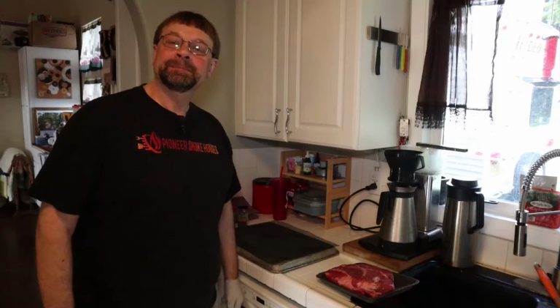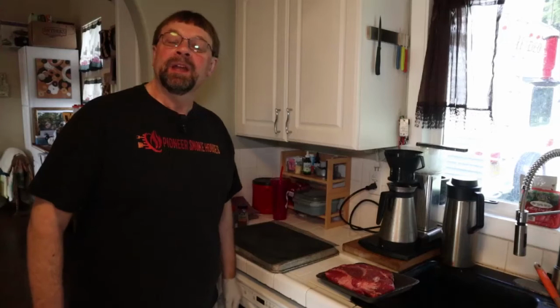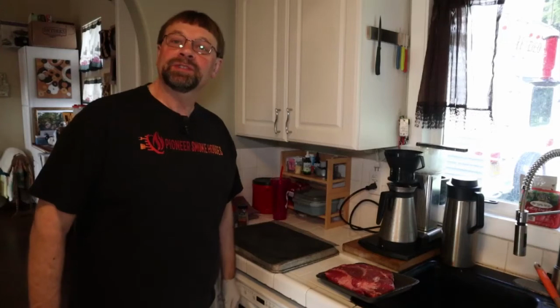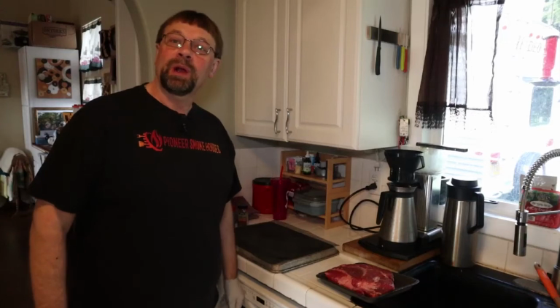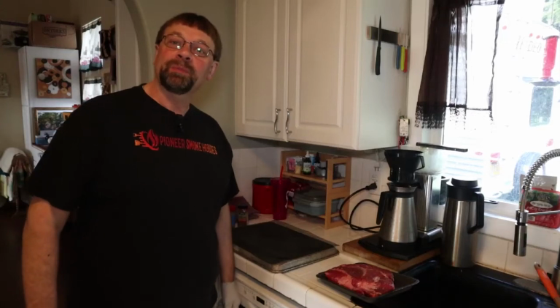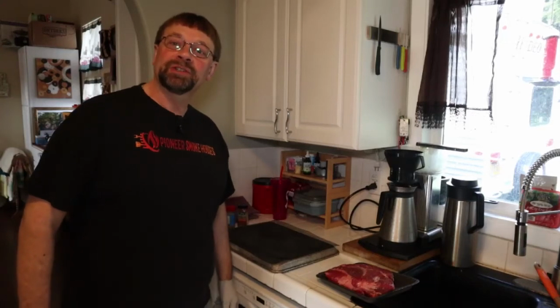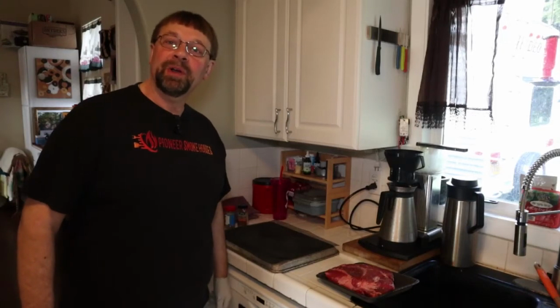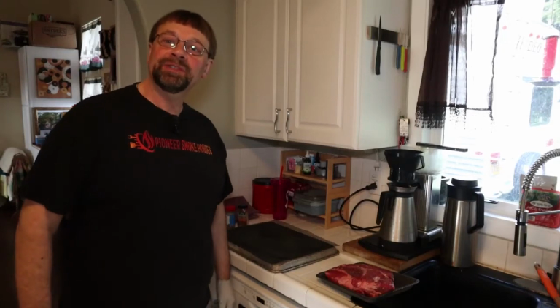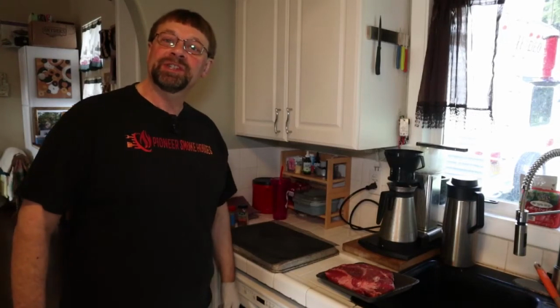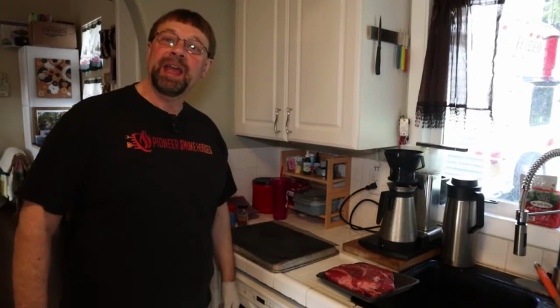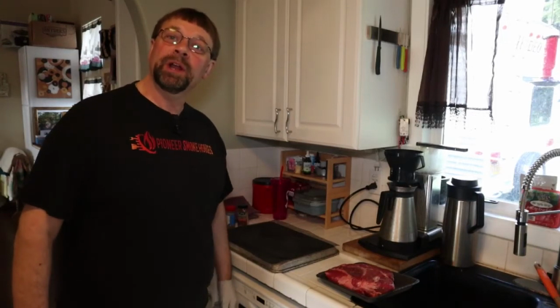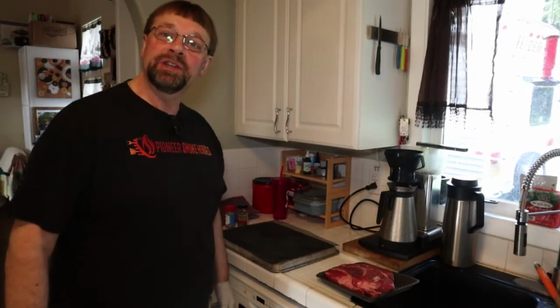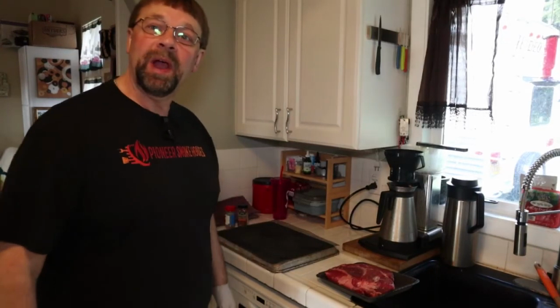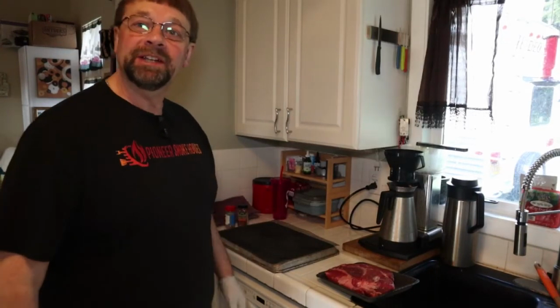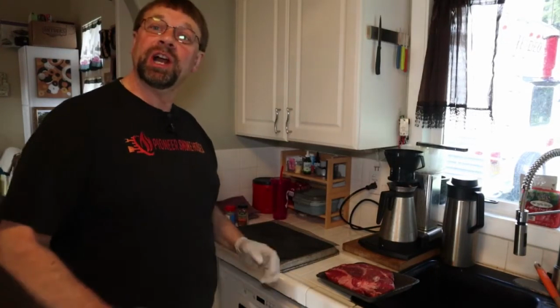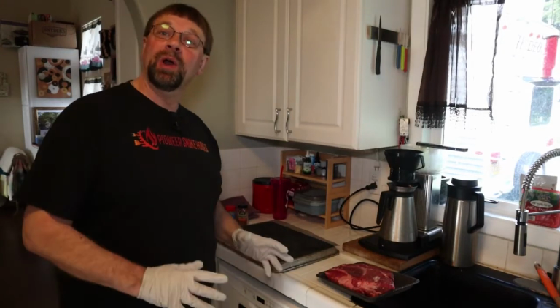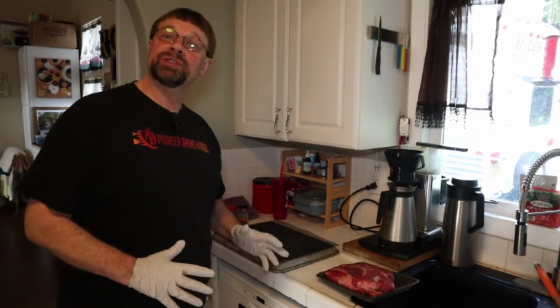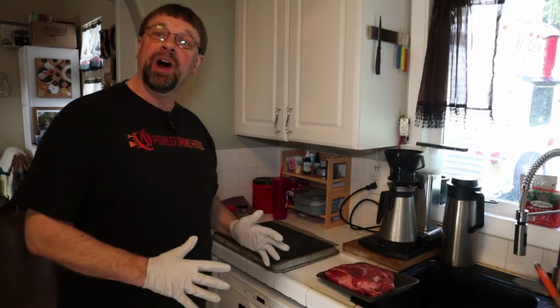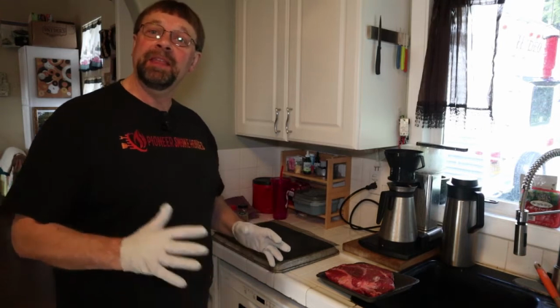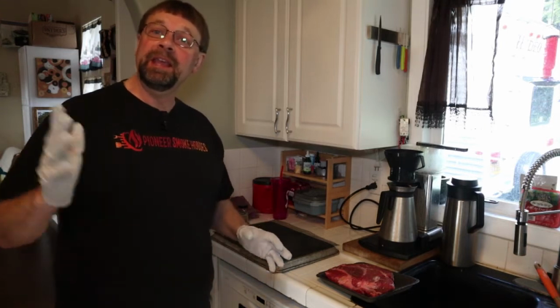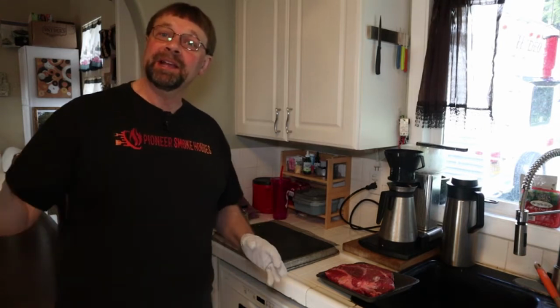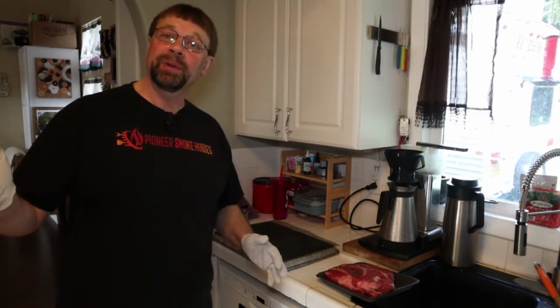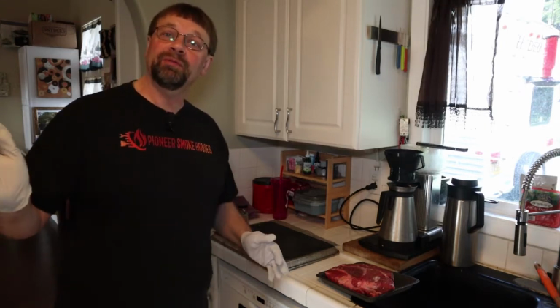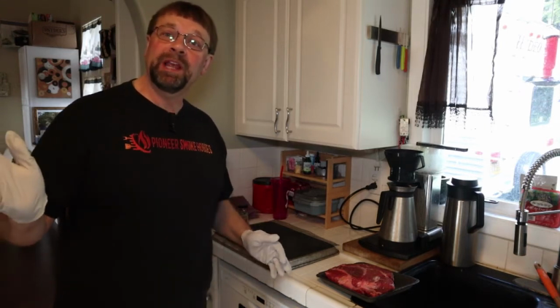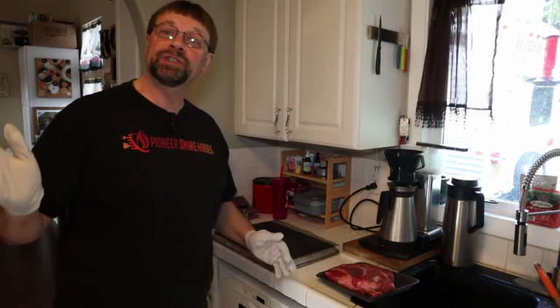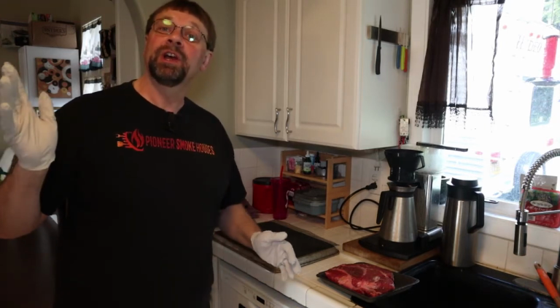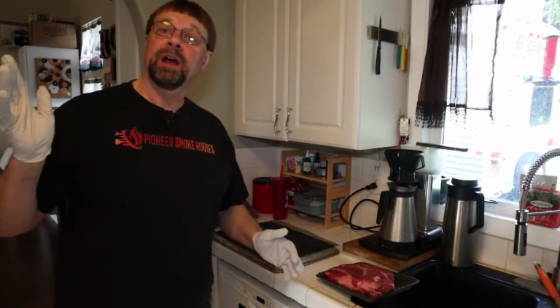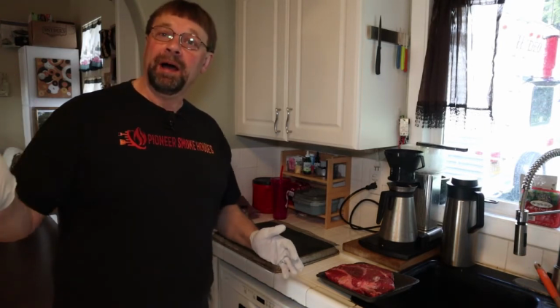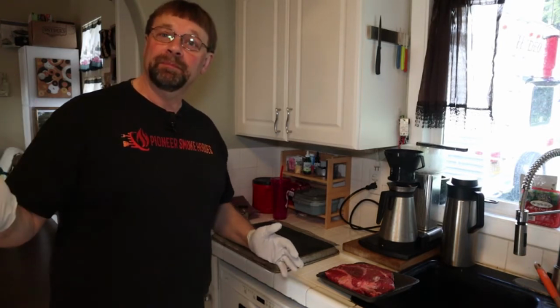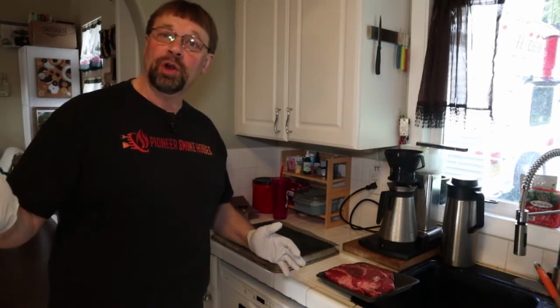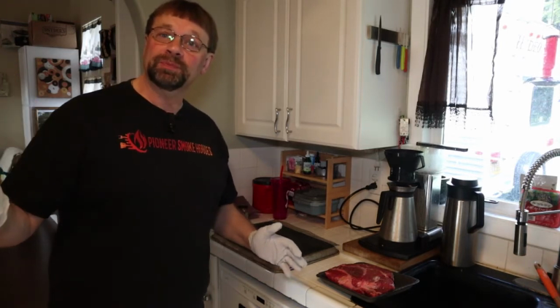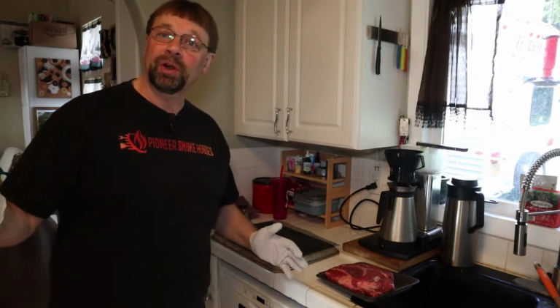This is Robert with Pioneer Smokehouses and today we're going to do a chuck roast on the Masterbuilt 40-inch charcoal smoker.